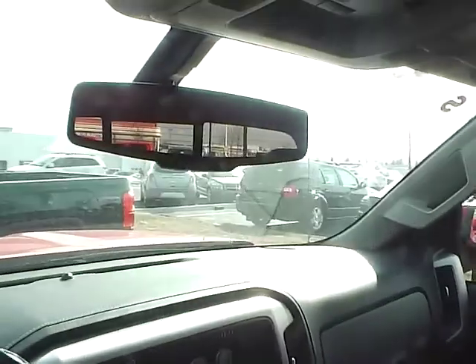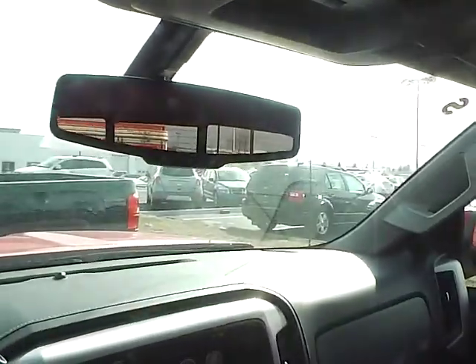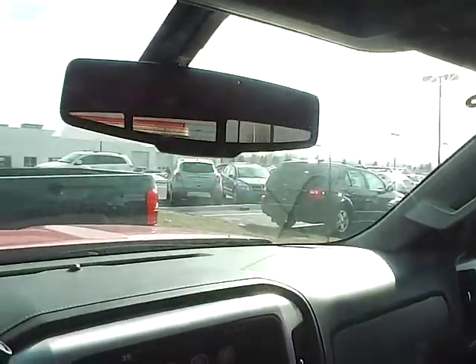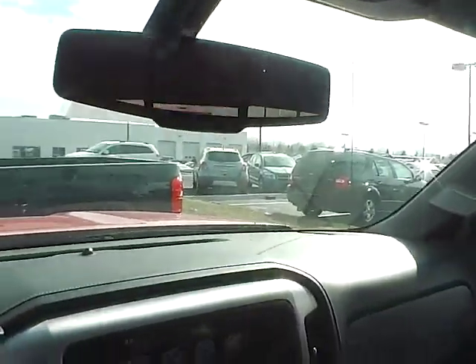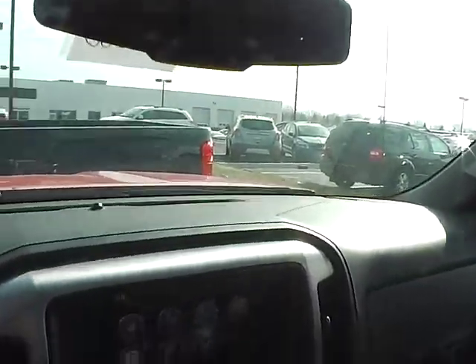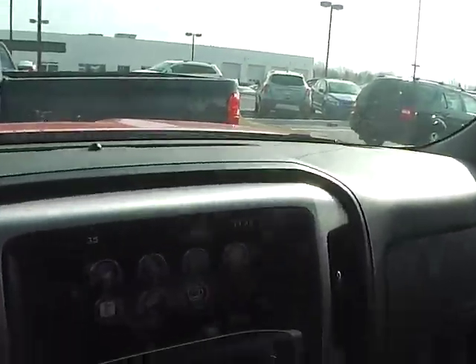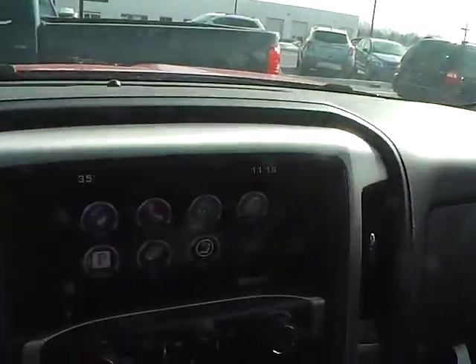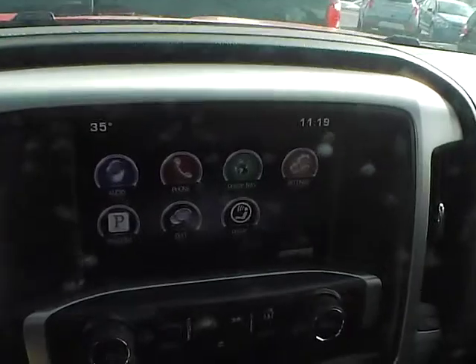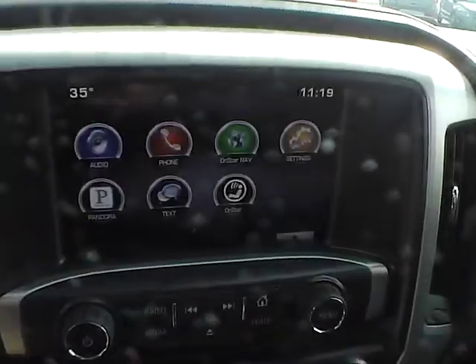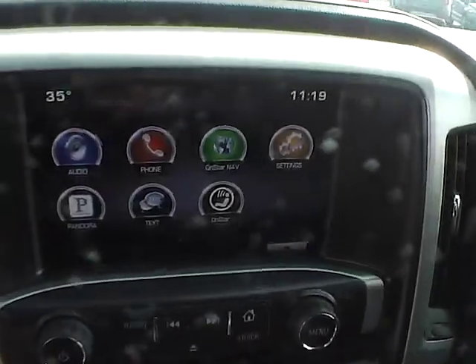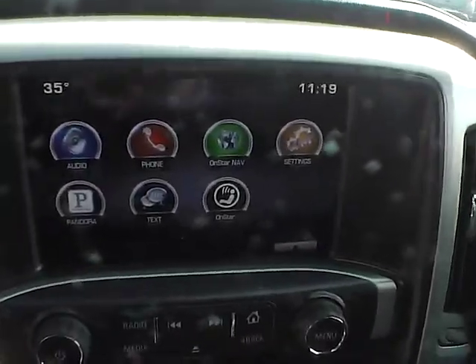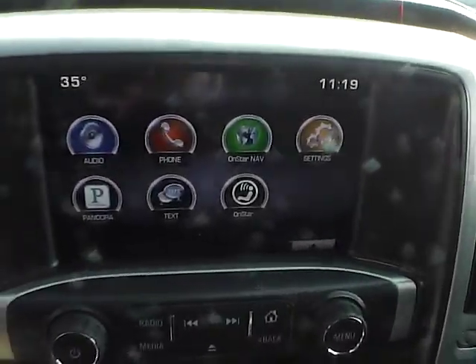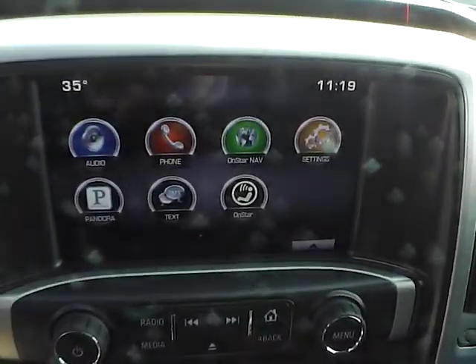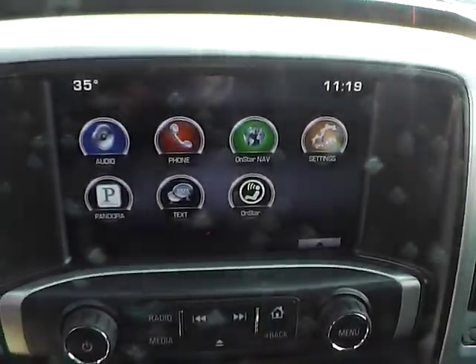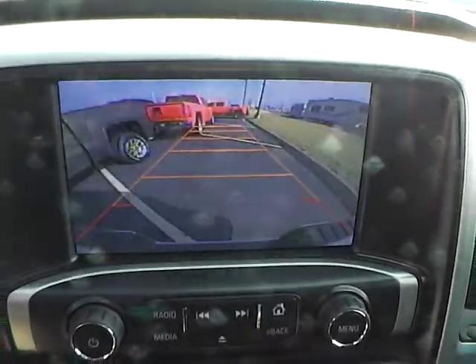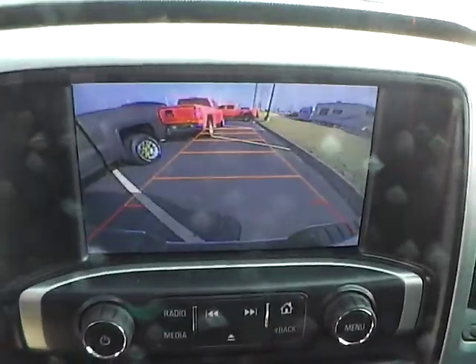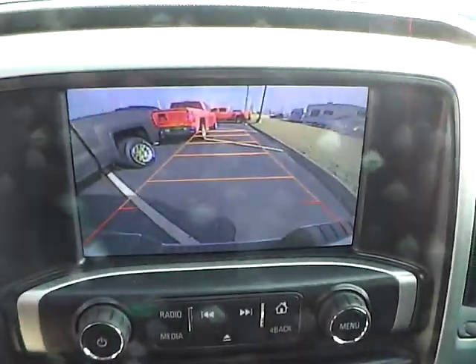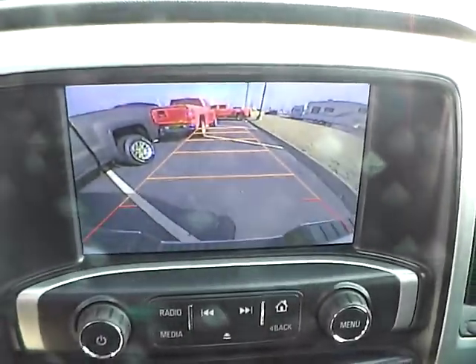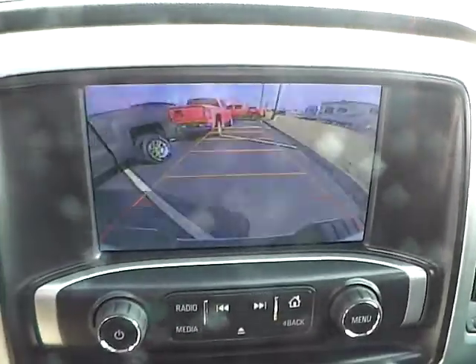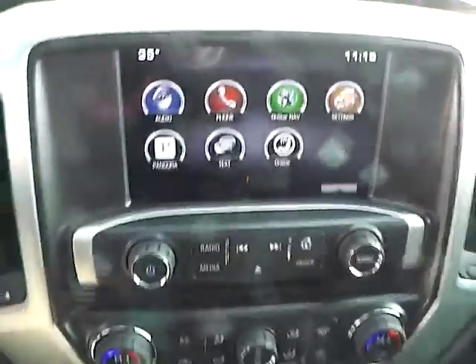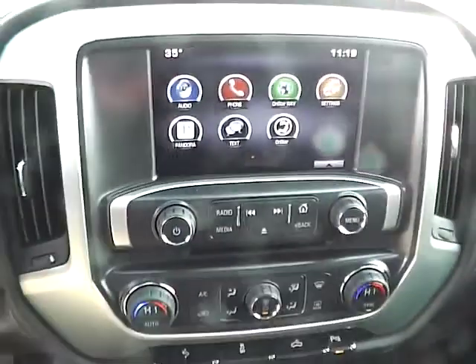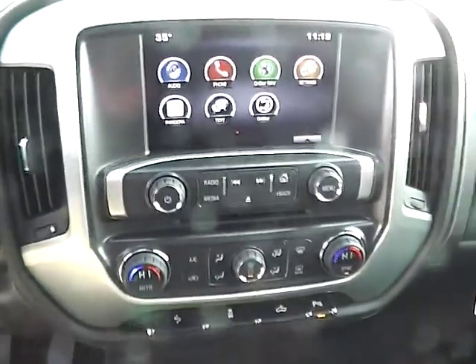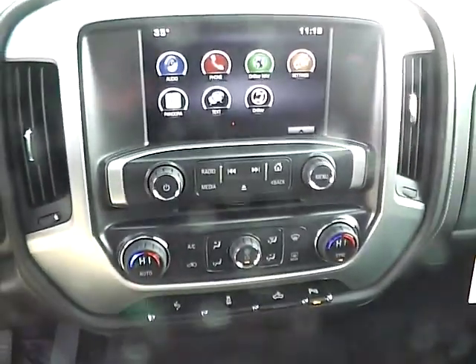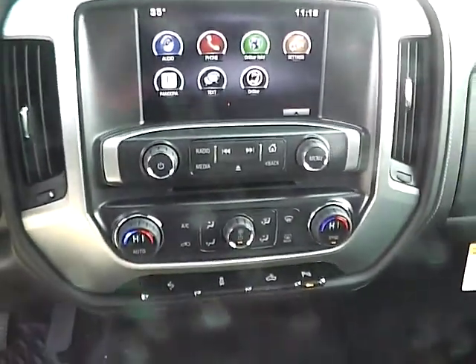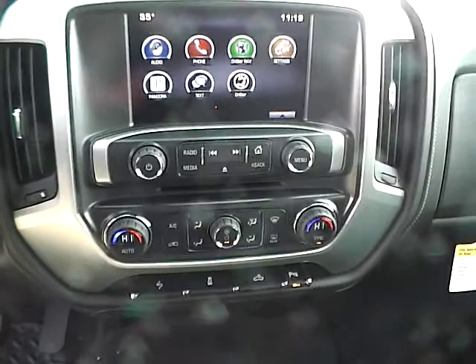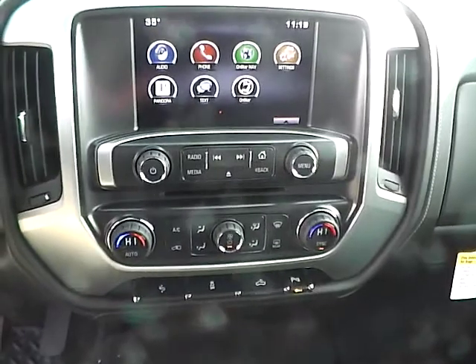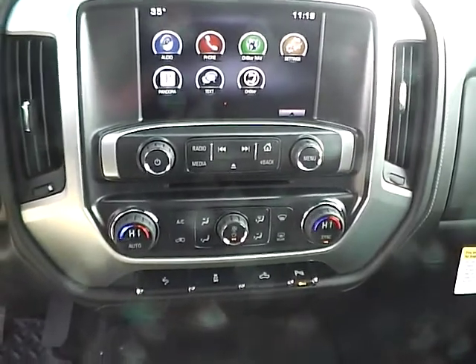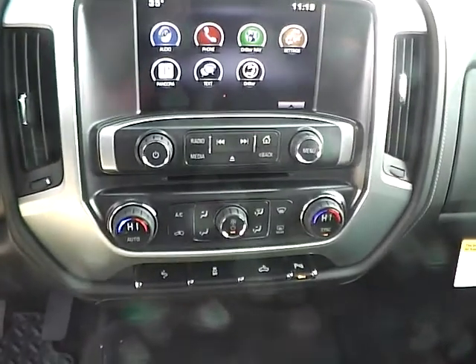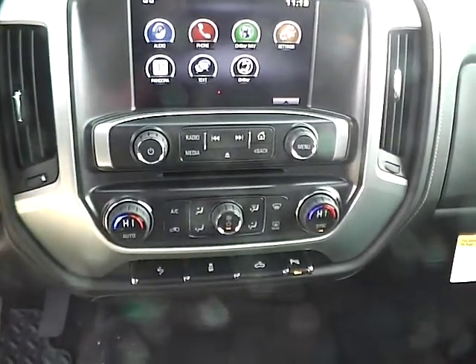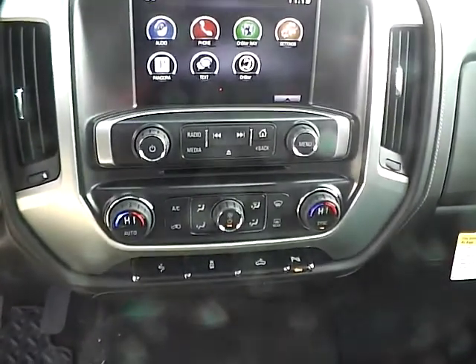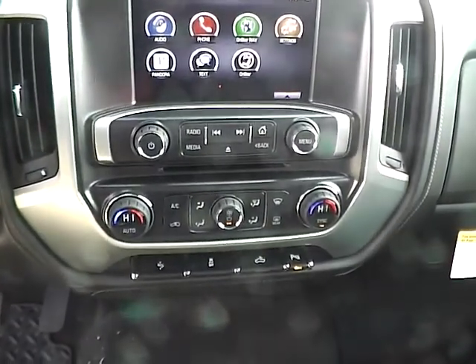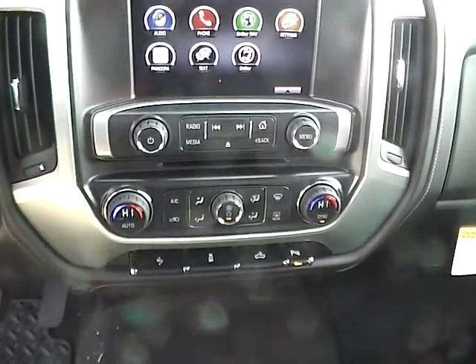Inside you'll find OnStar with 4G connection, a large touchscreen display with backup camera, and a CD player with MP3 playback and auxiliary audio inputs.